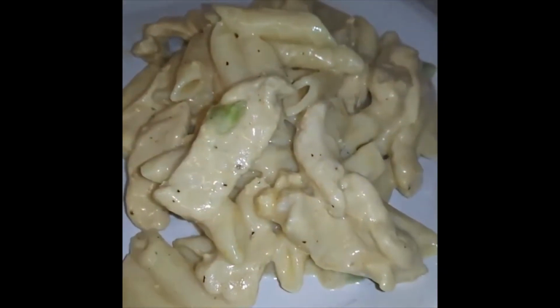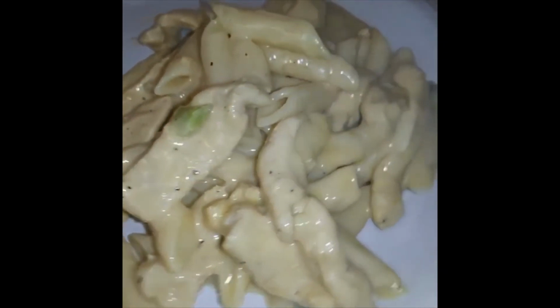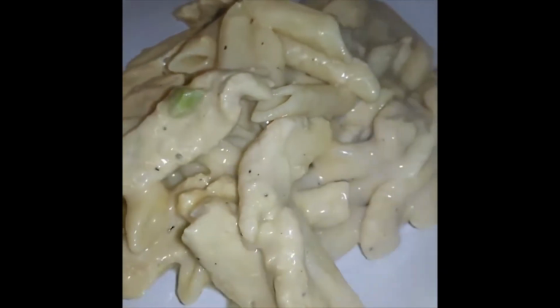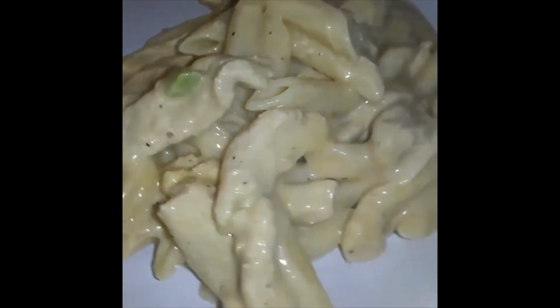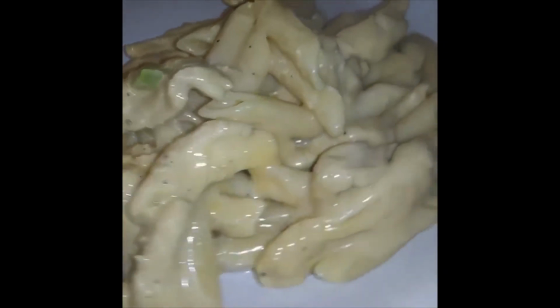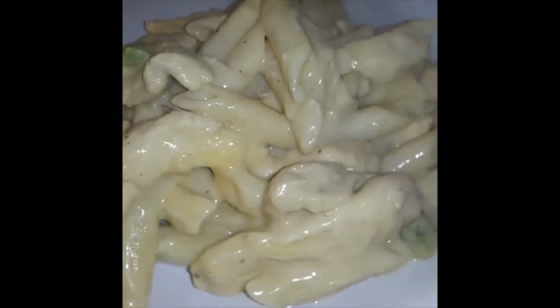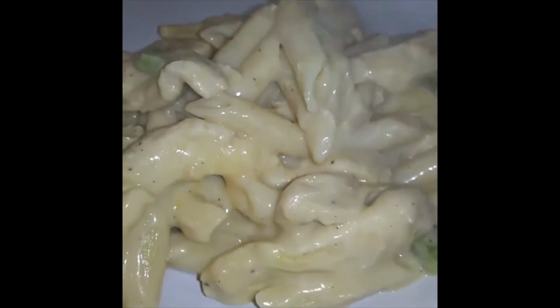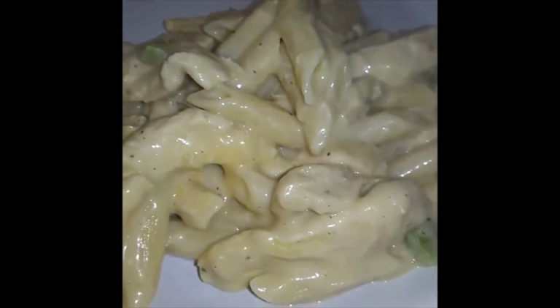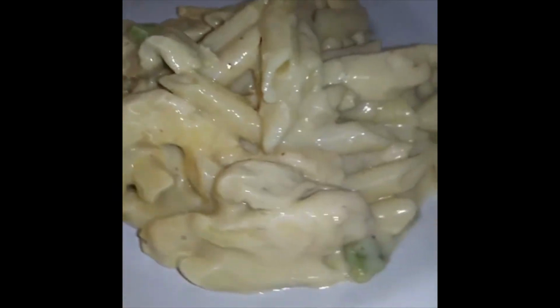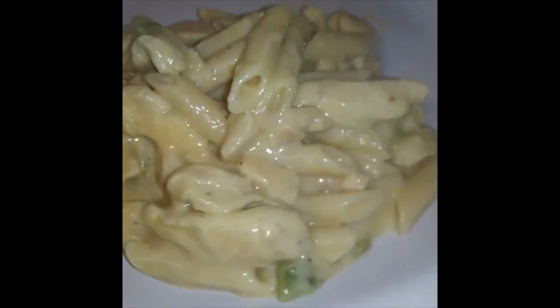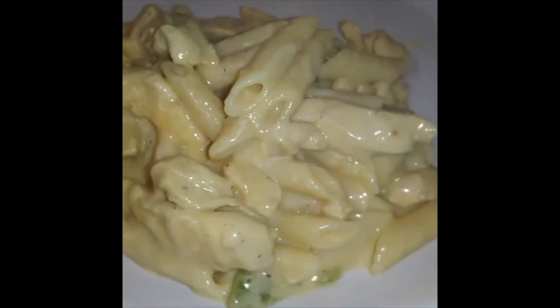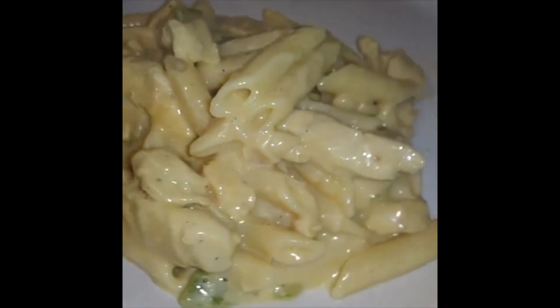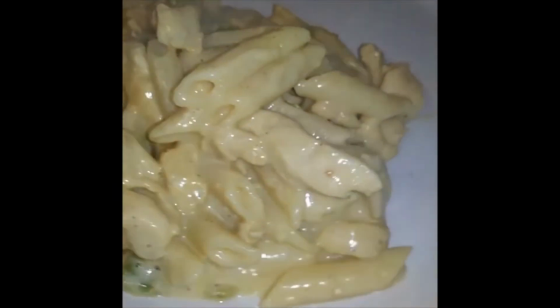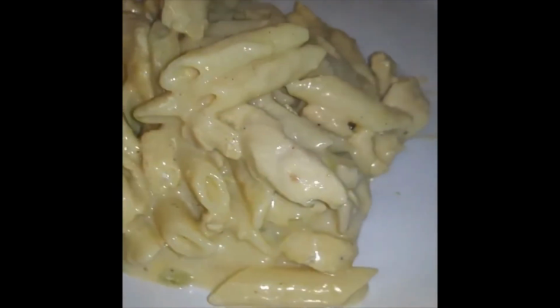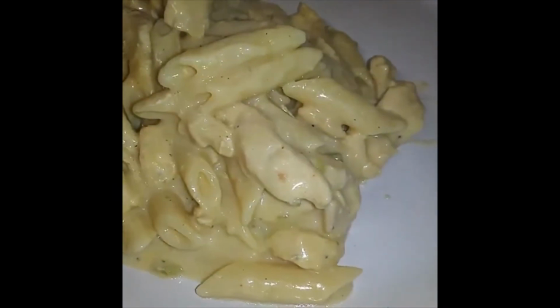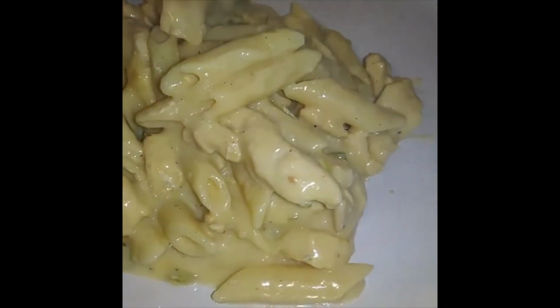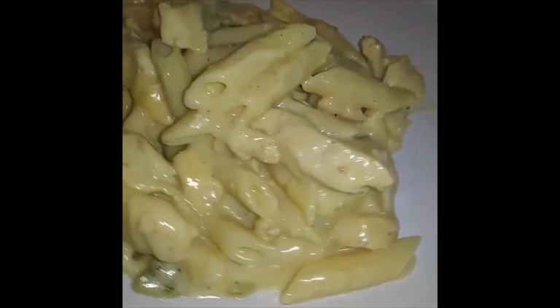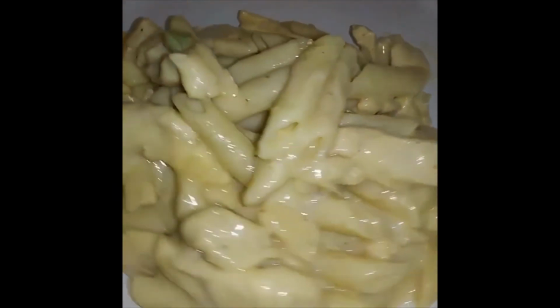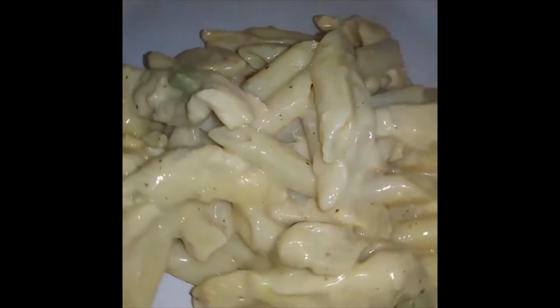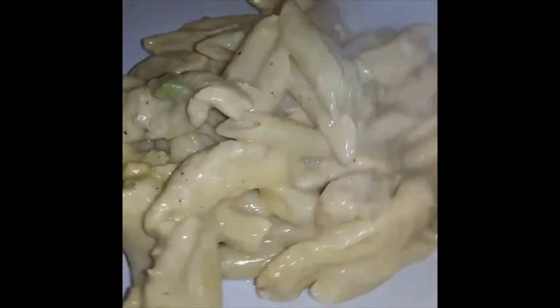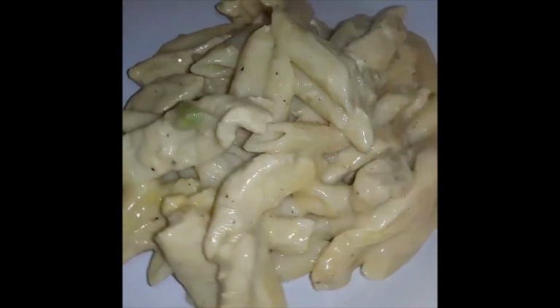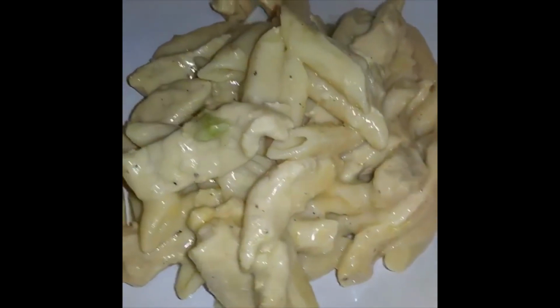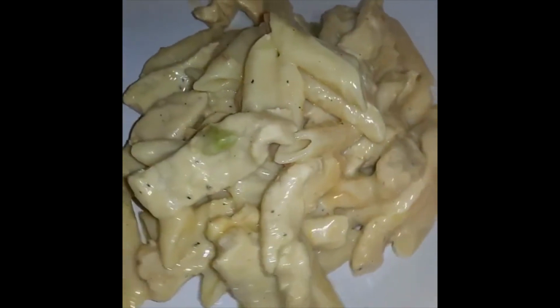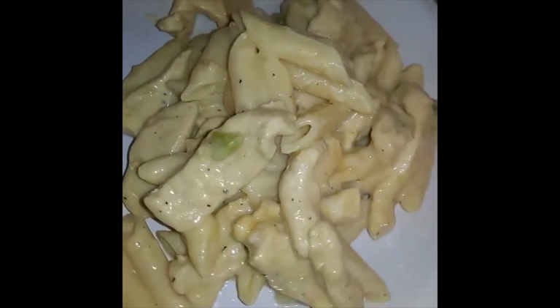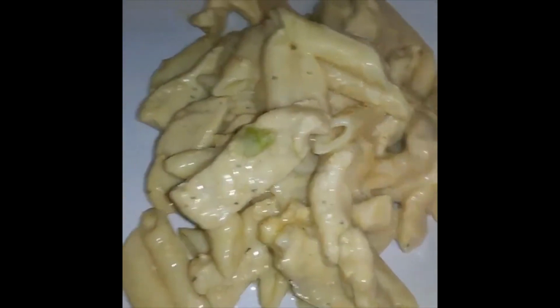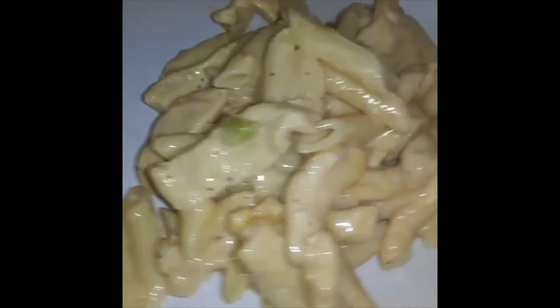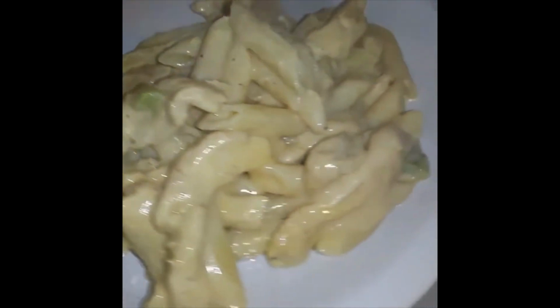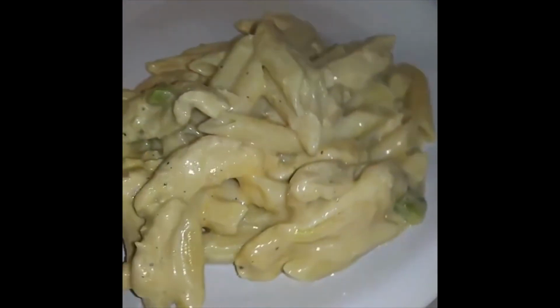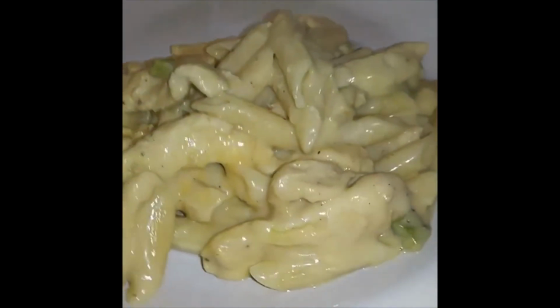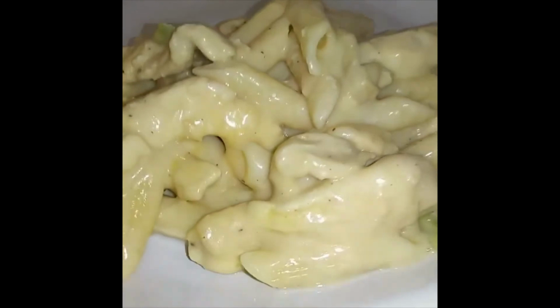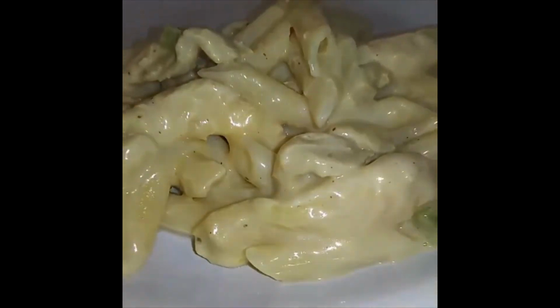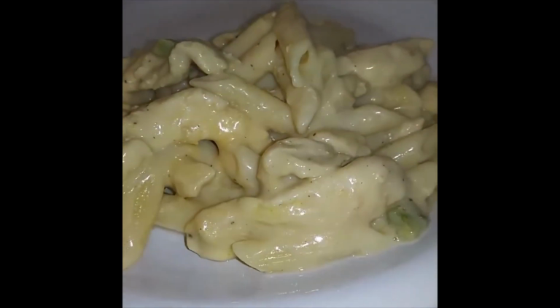And here is the finished product. We have you some chicken Alfredo. Happy Monday. Bye. Enjoy guys. Bye.